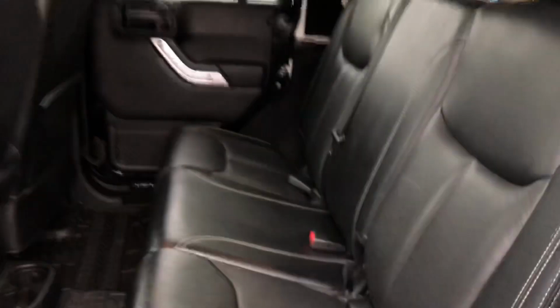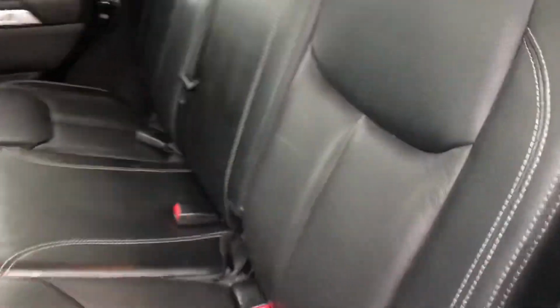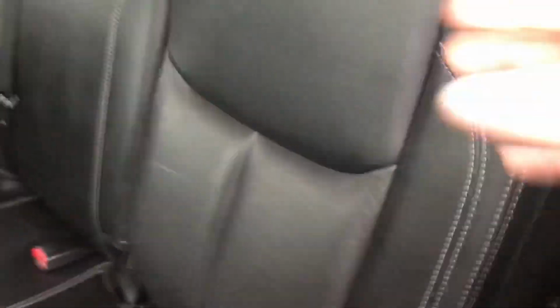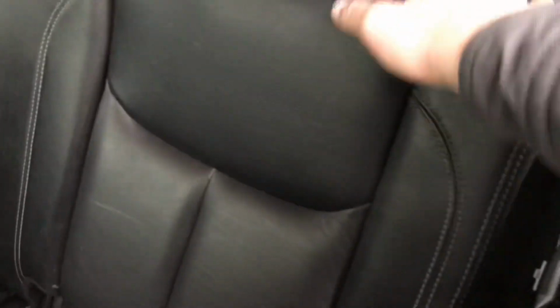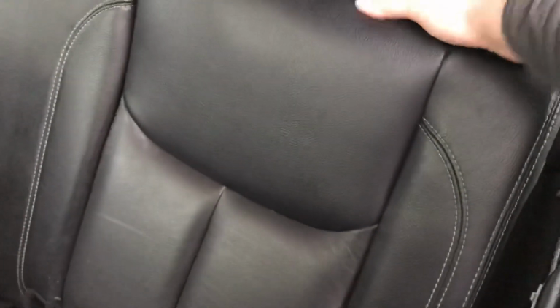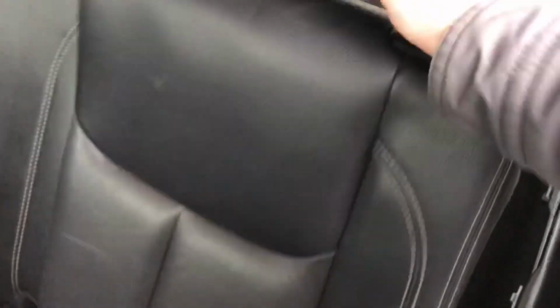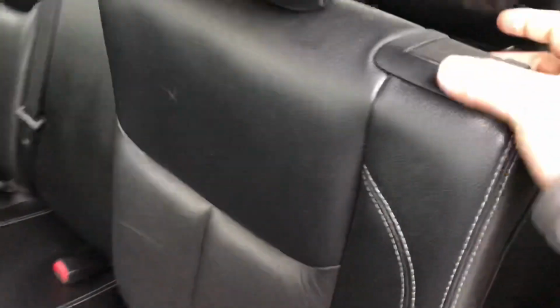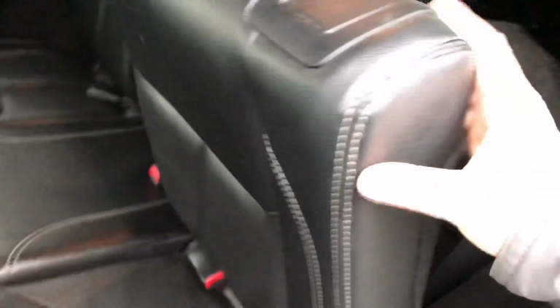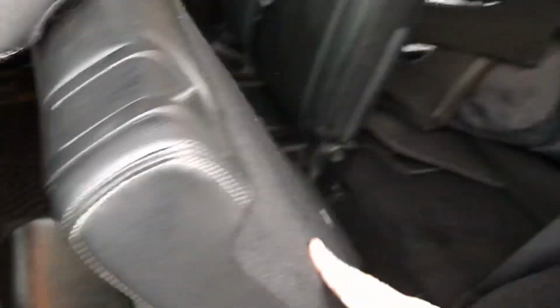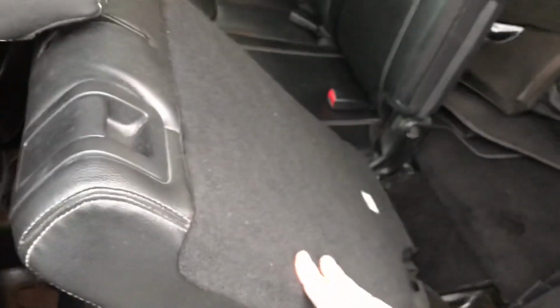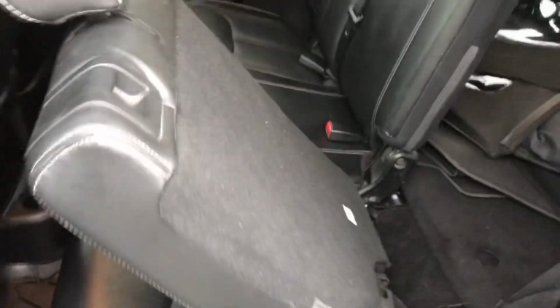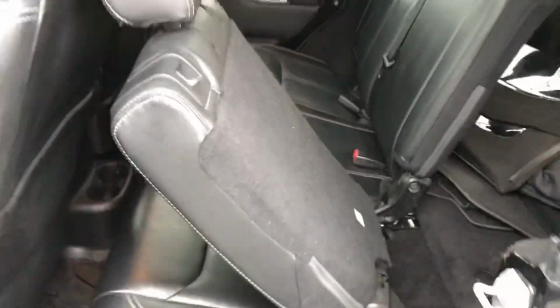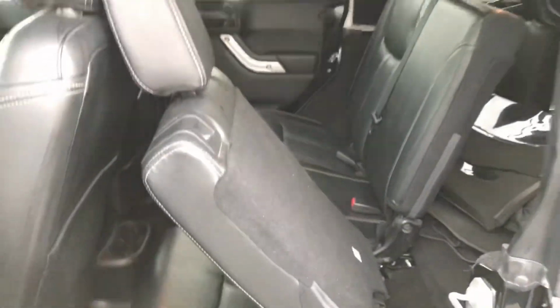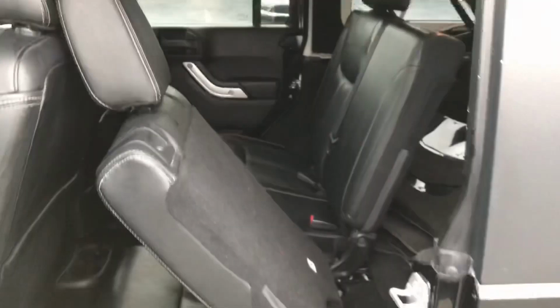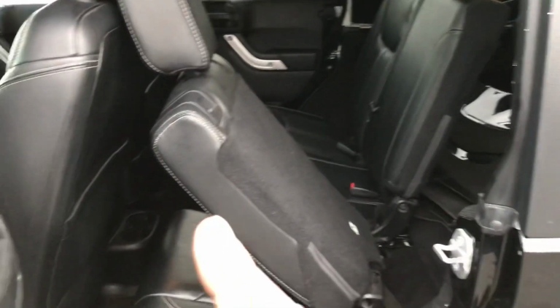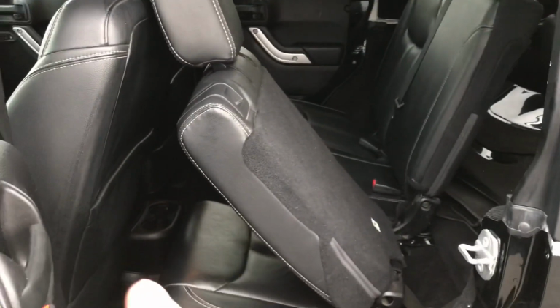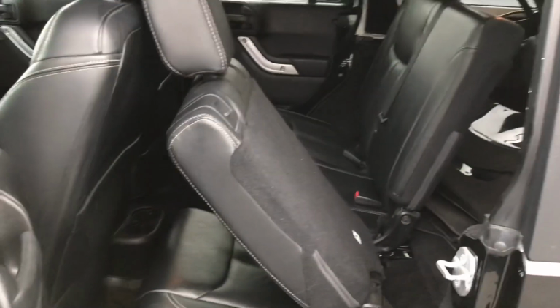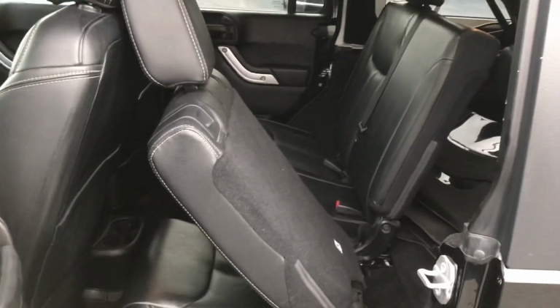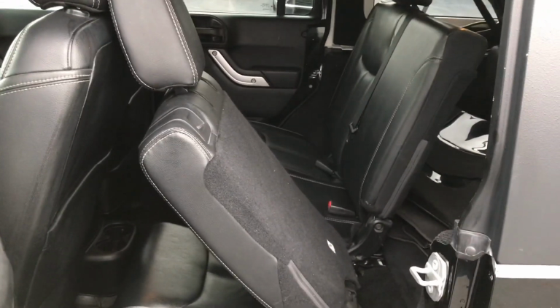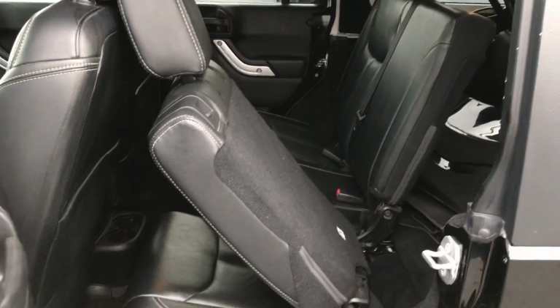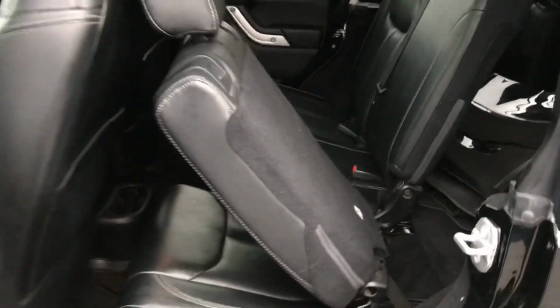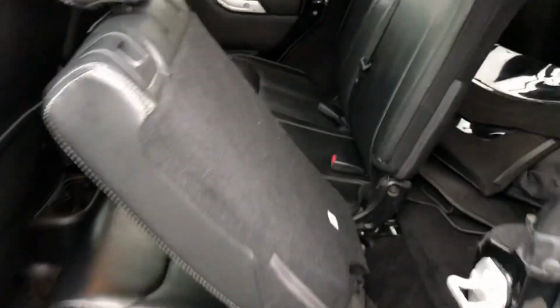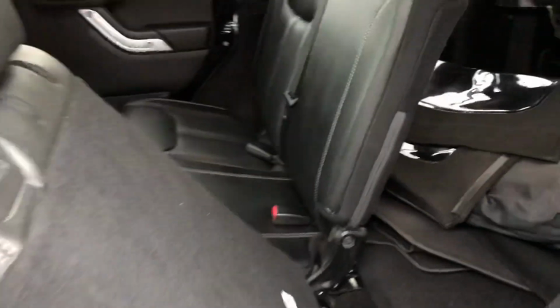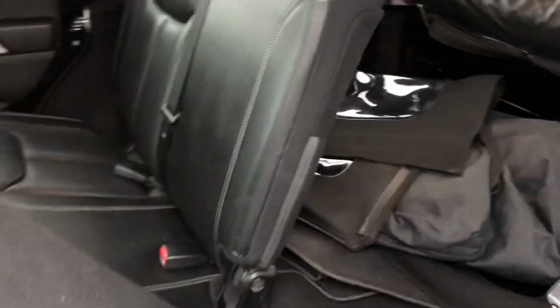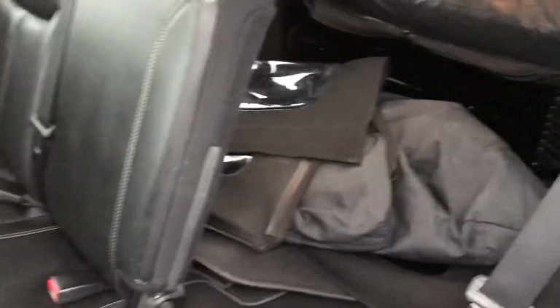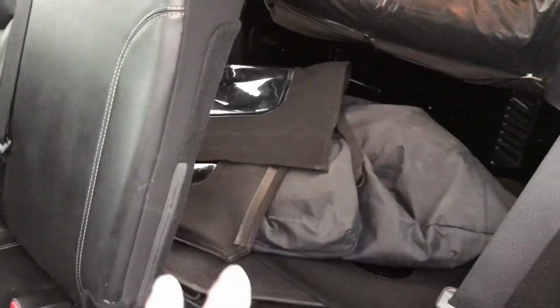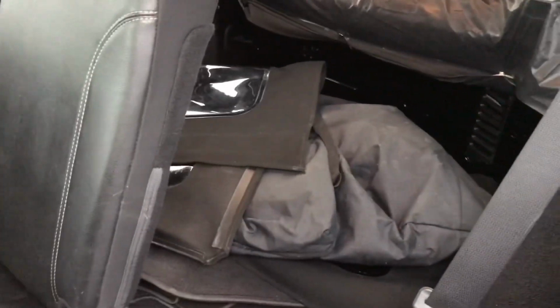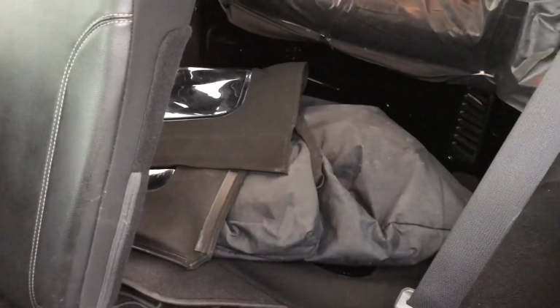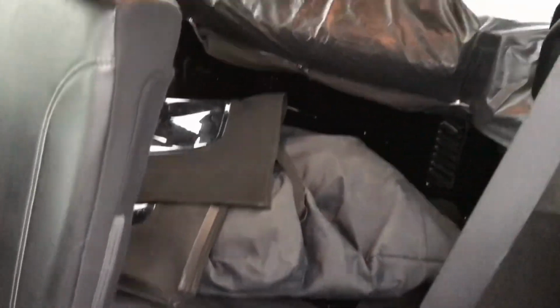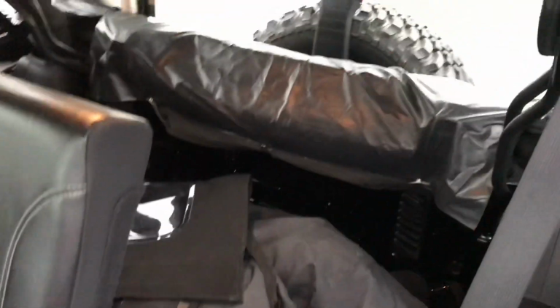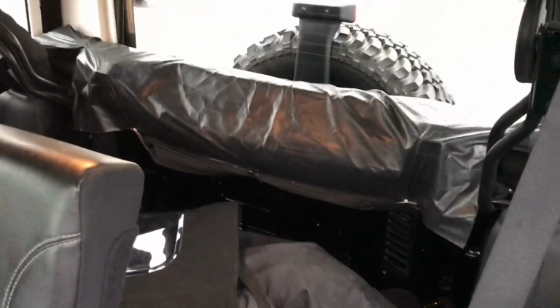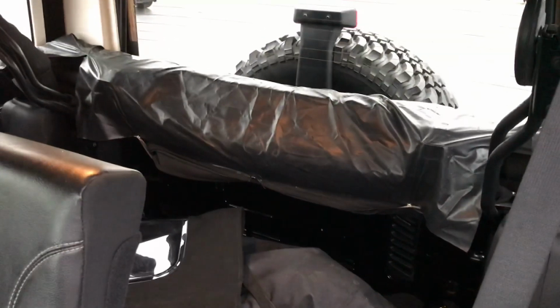The rear seats do fold down flat. If you do need to put something inside, if the front seat was a little further forward, that would lay completely flat. And then you can see in the rear, we've got the soft top right back here folded up.